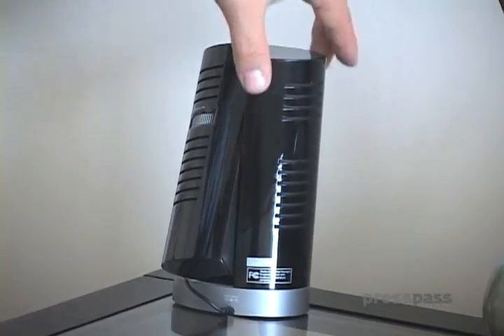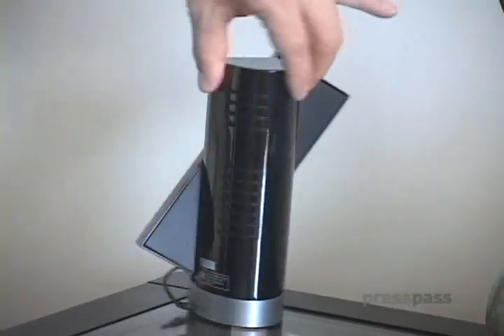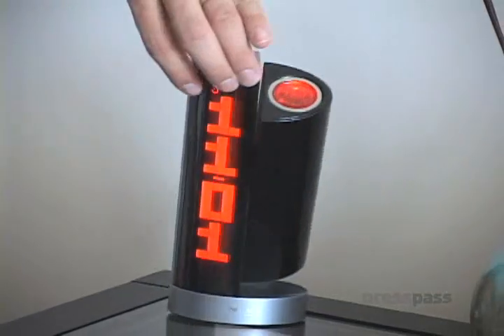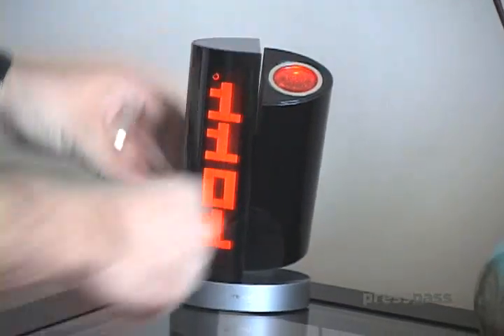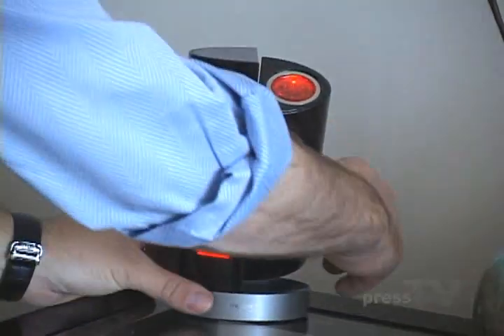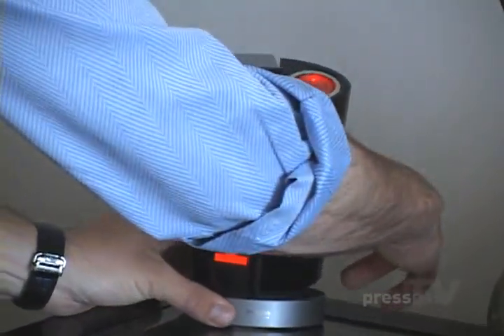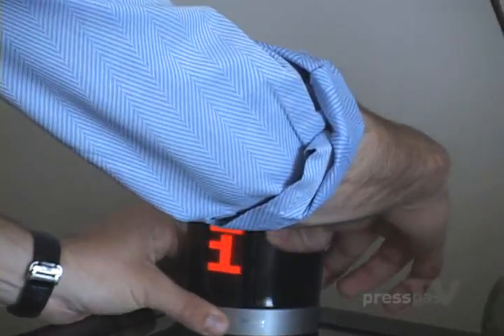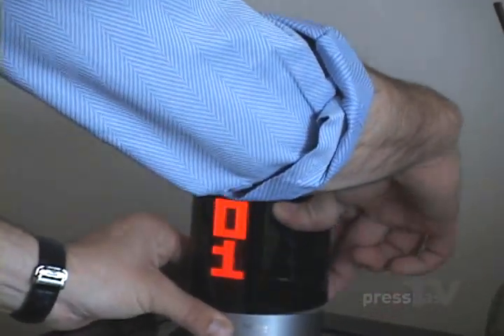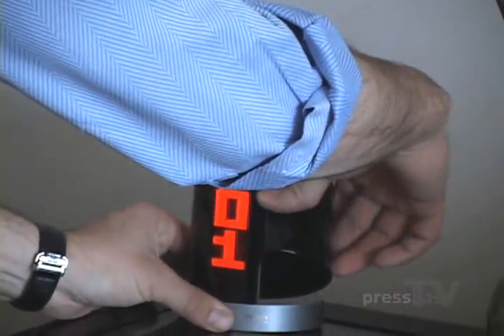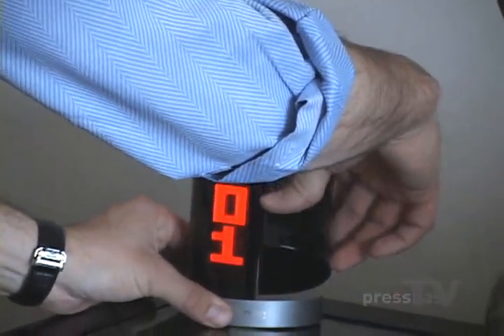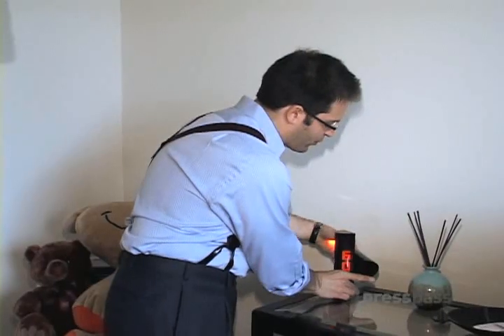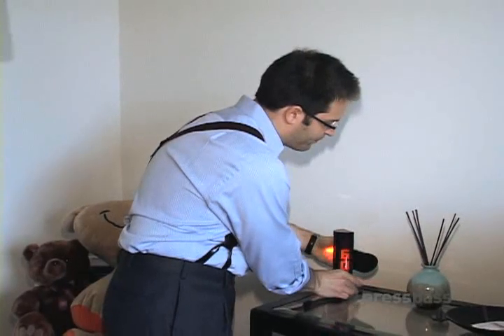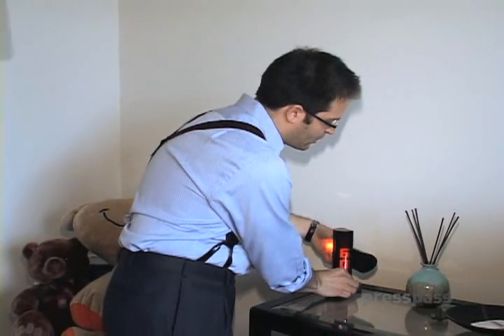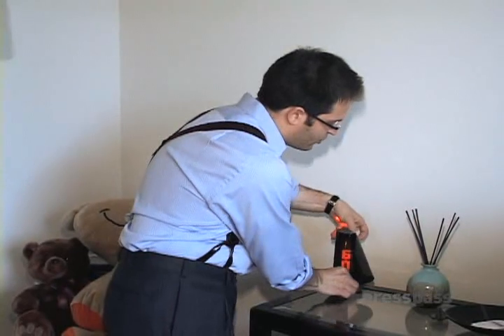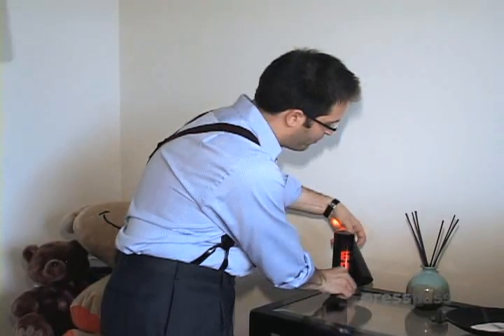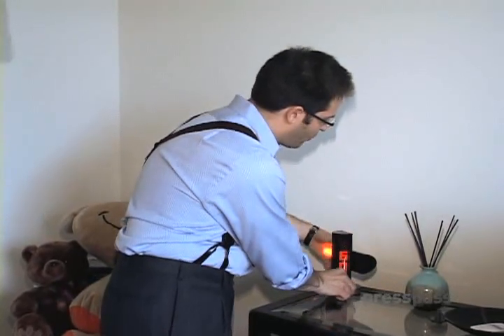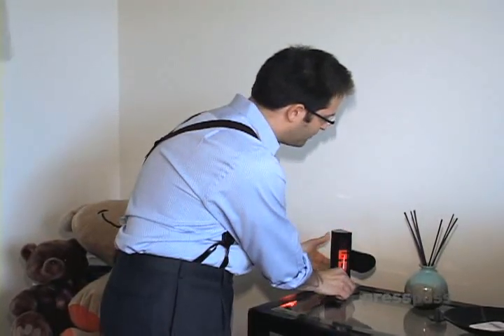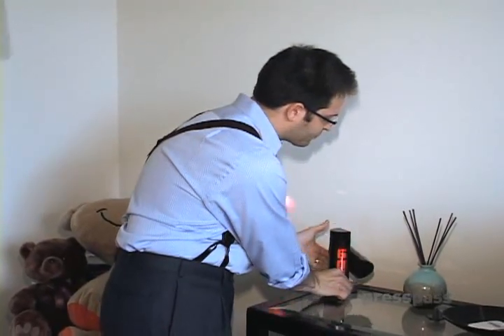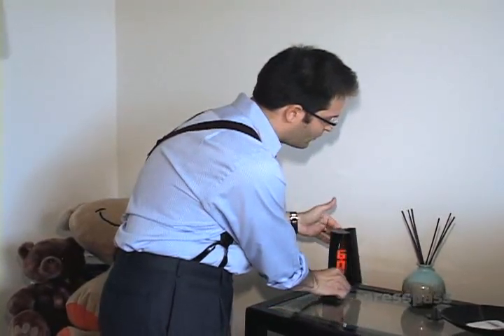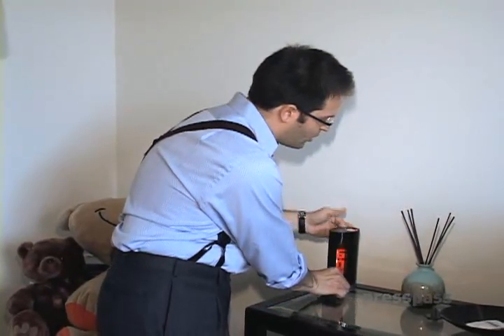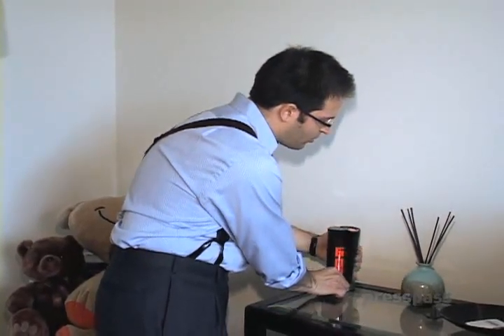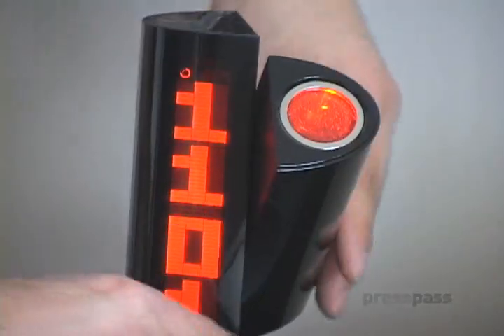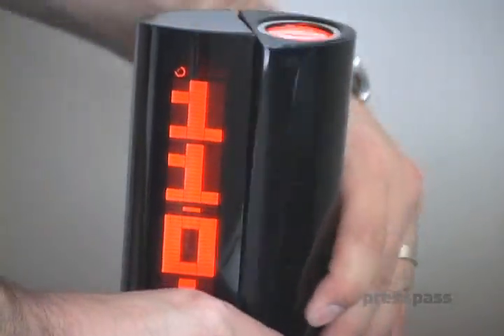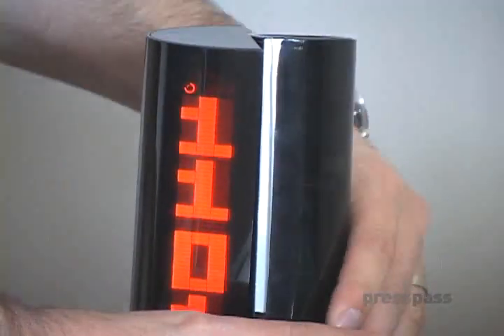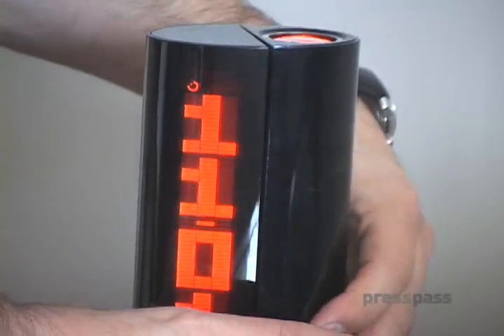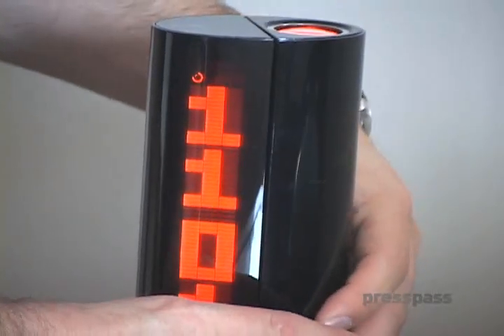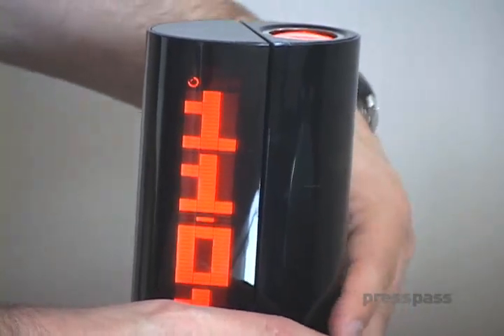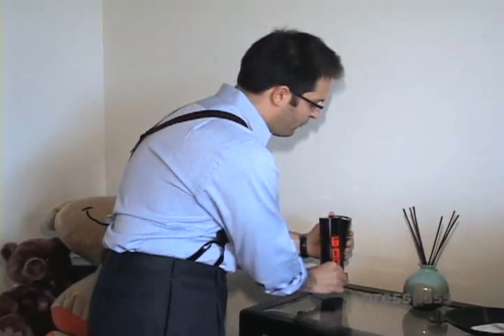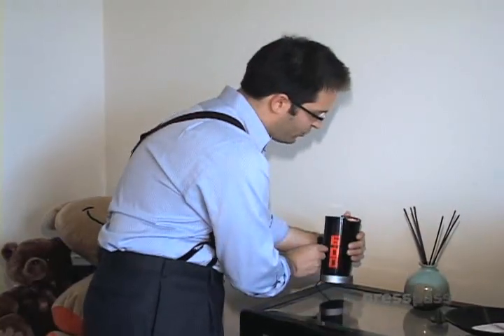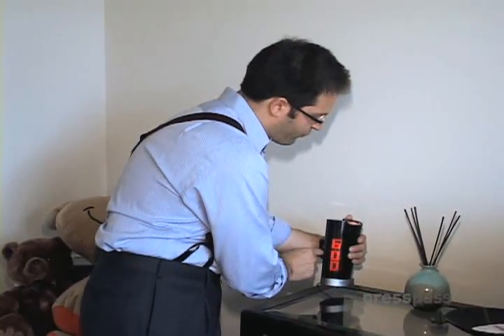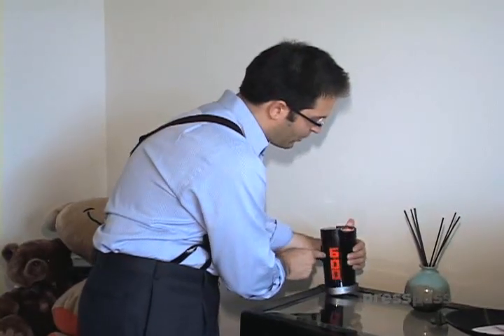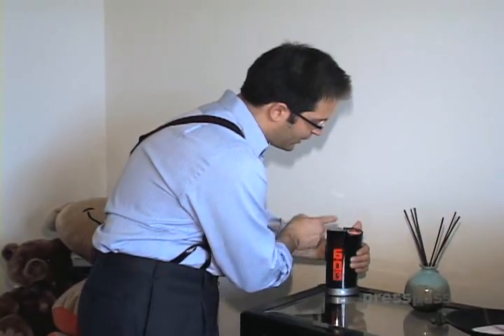A really nice, elegant design. You can move this for the beam — you can put it on the wall, you can put it on the ceiling, you can adjust it however you want.